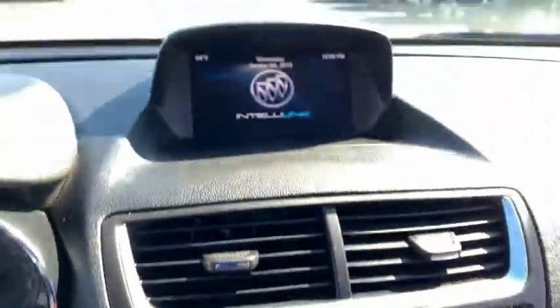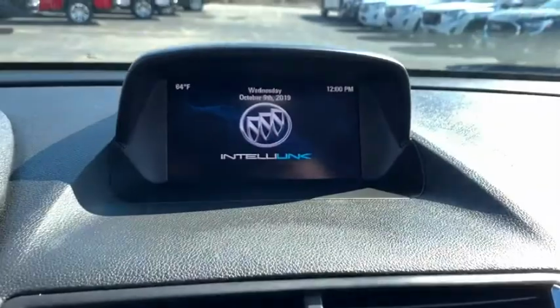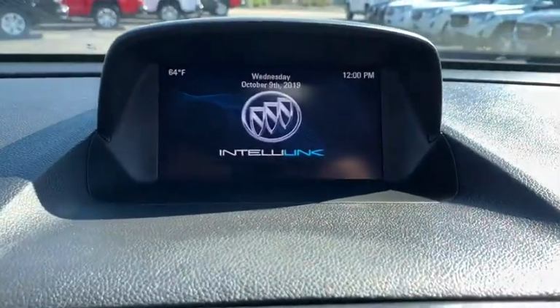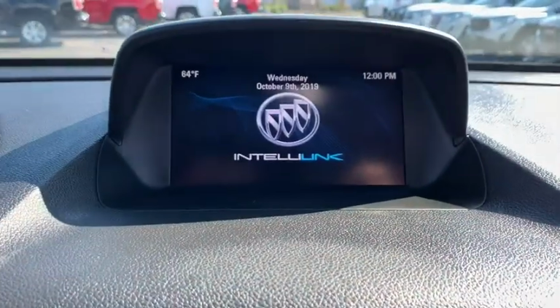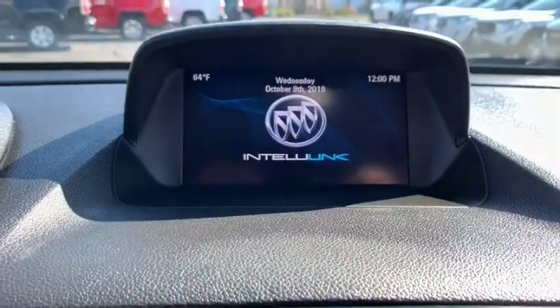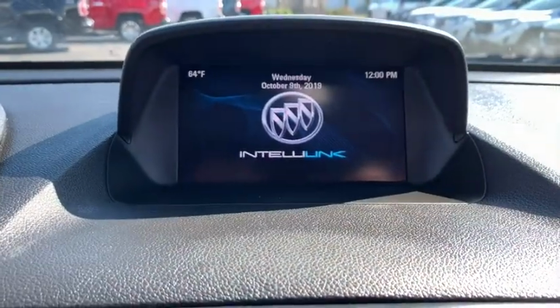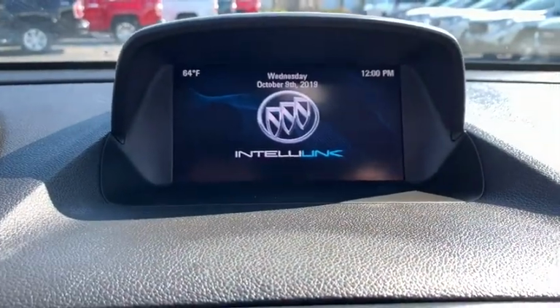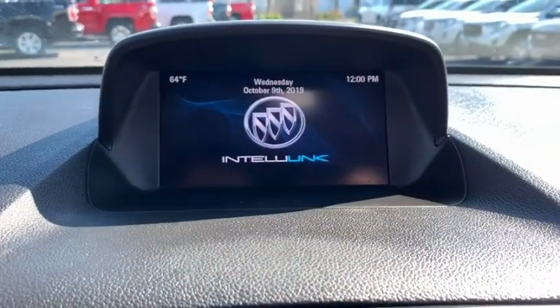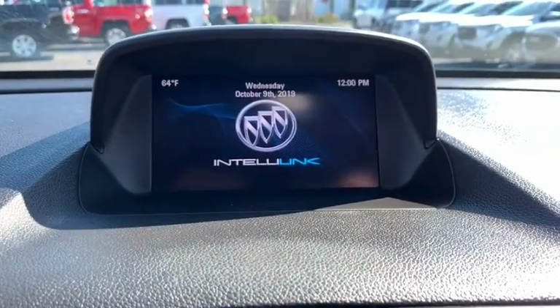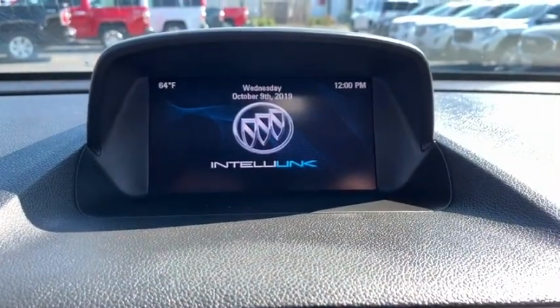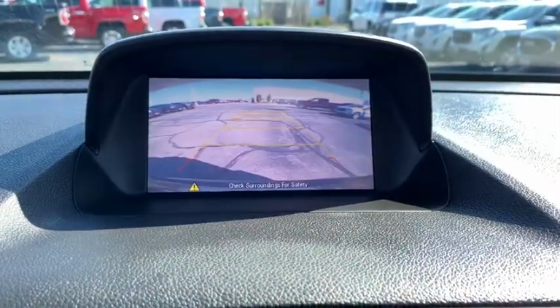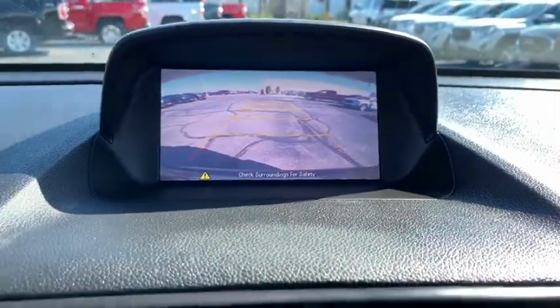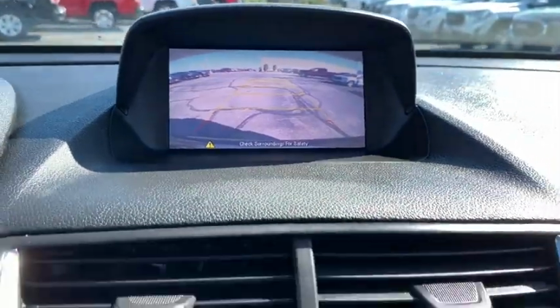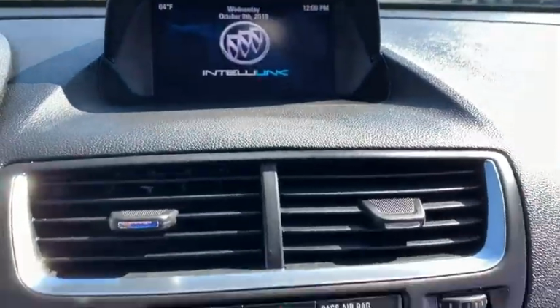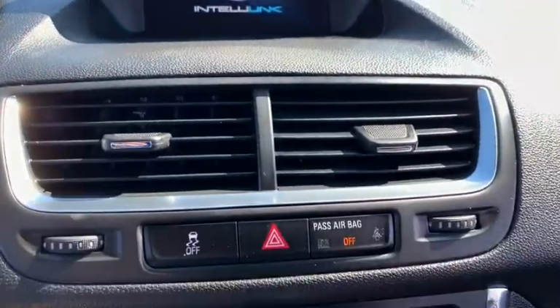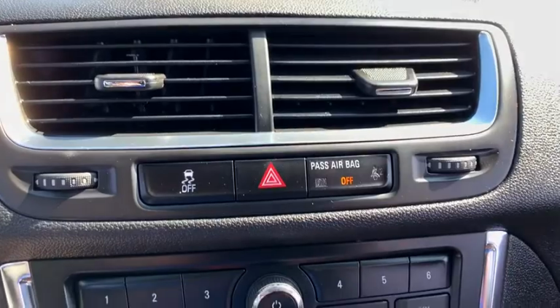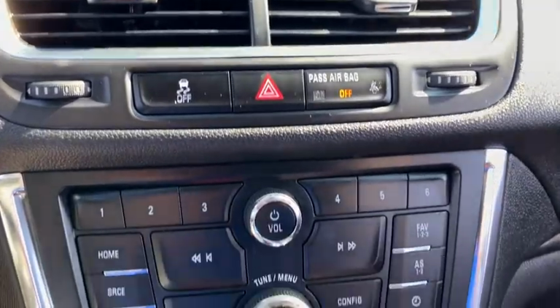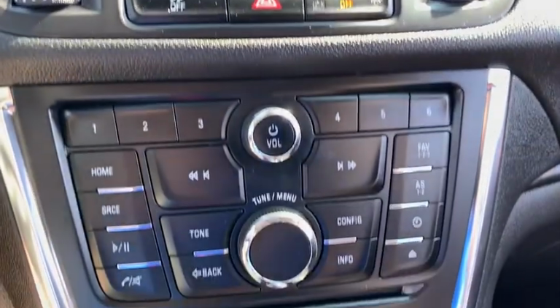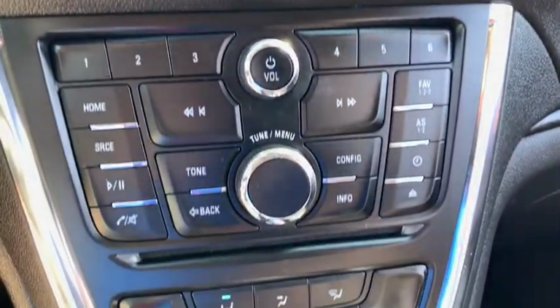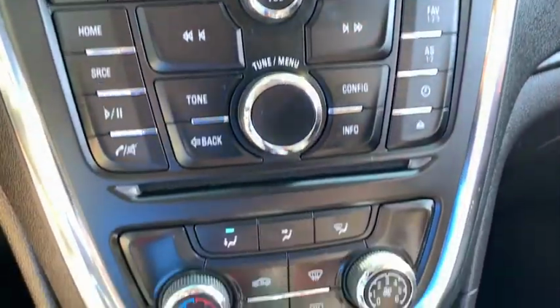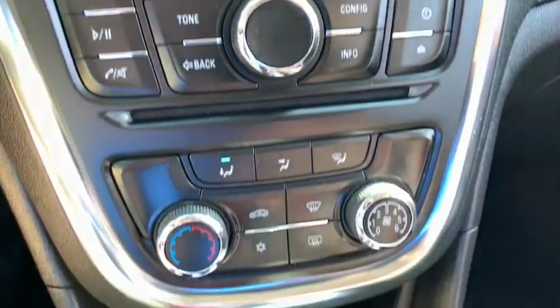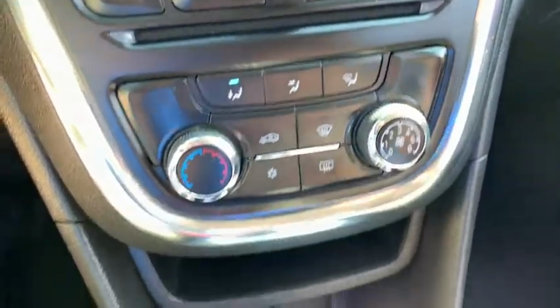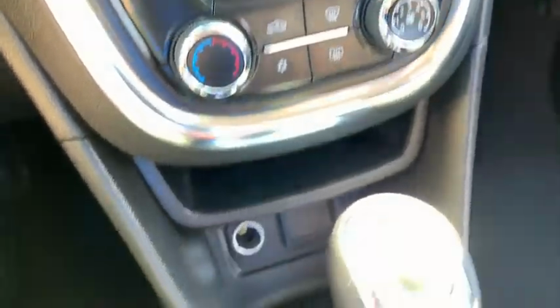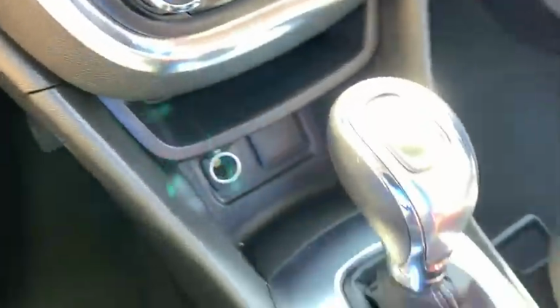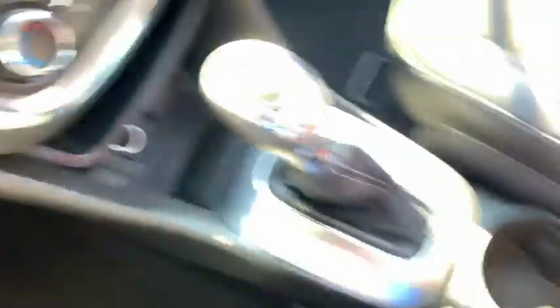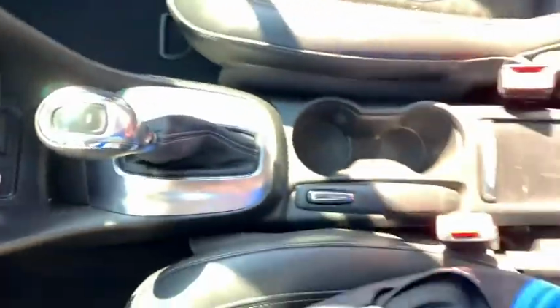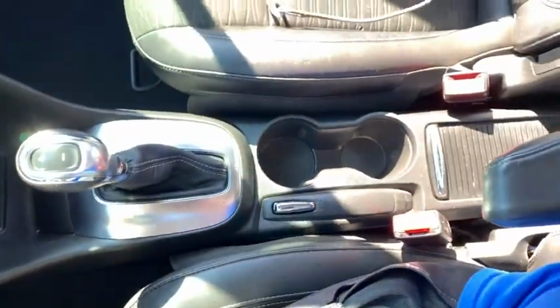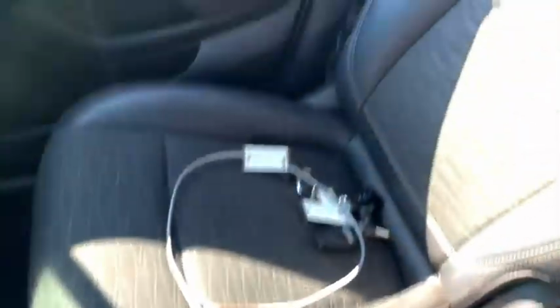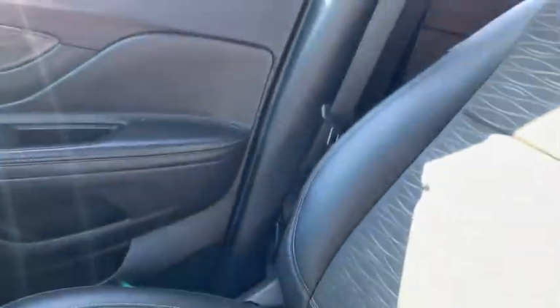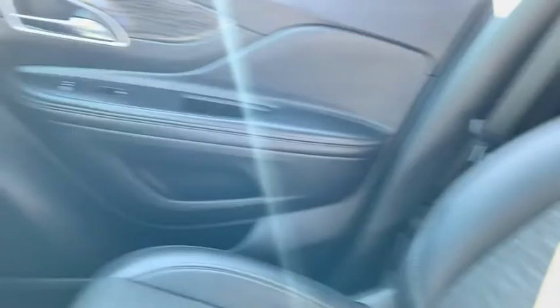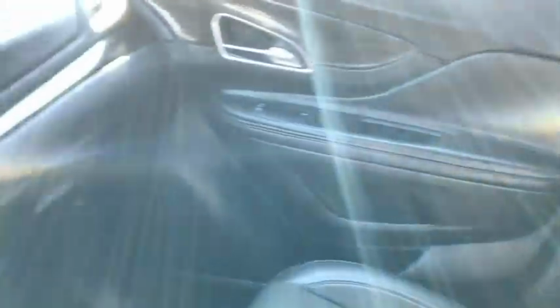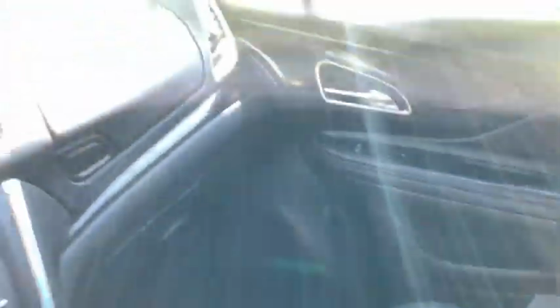Here are some of this vehicle's great options: traction control, dual airbags, leather-wrapped steering wheel, power steering, alloy wheels, four-wheel disc brakes, rear window defroster, power windows.